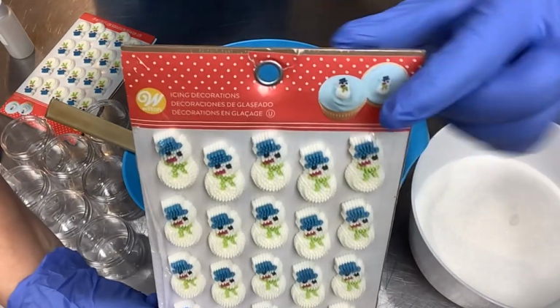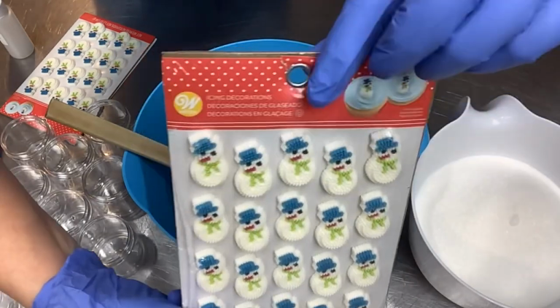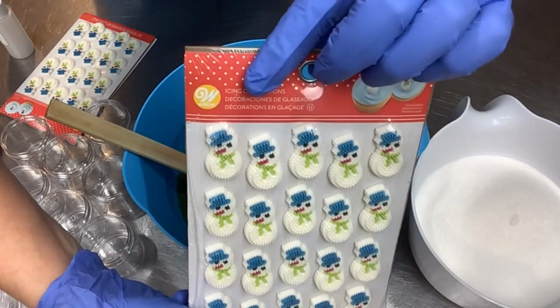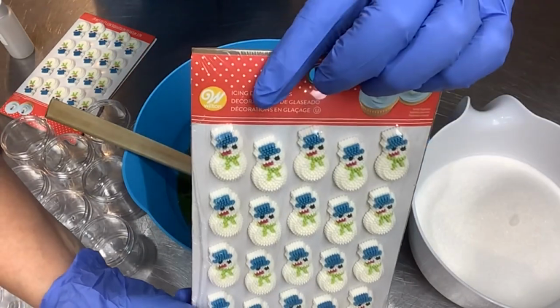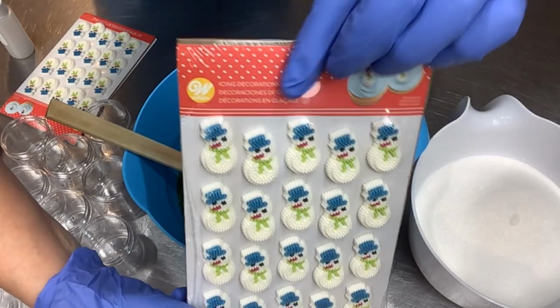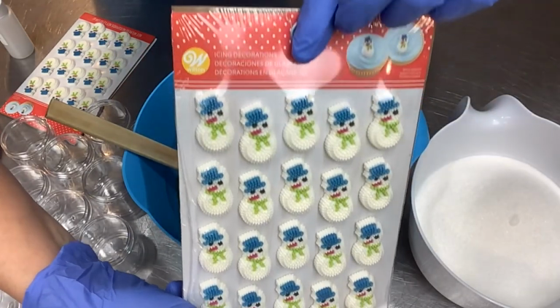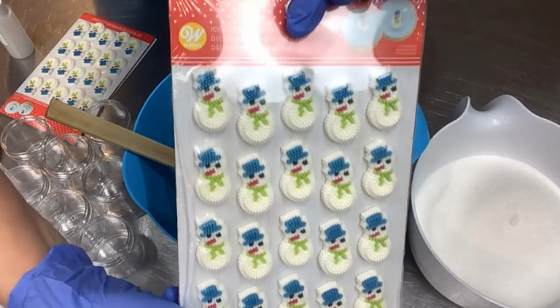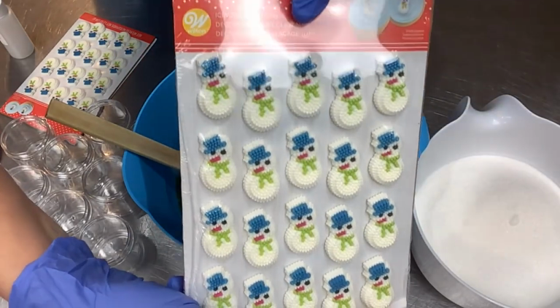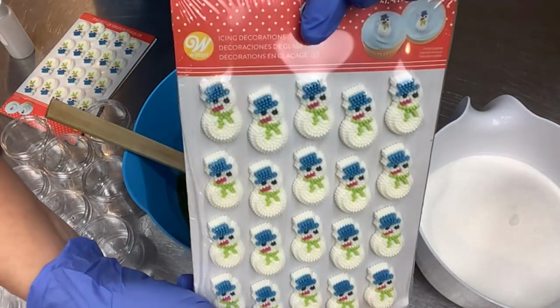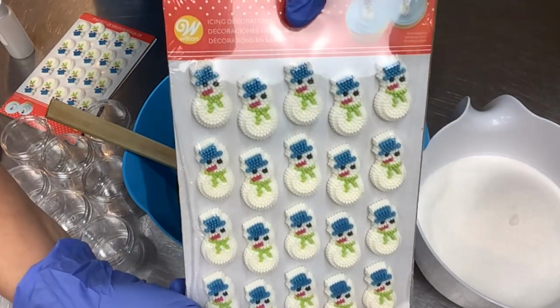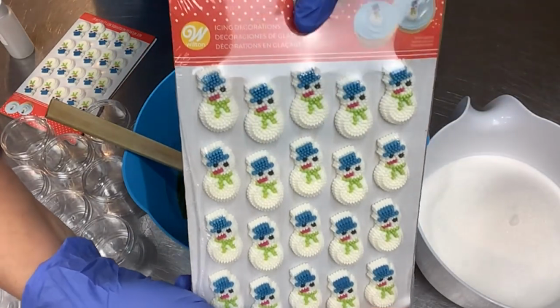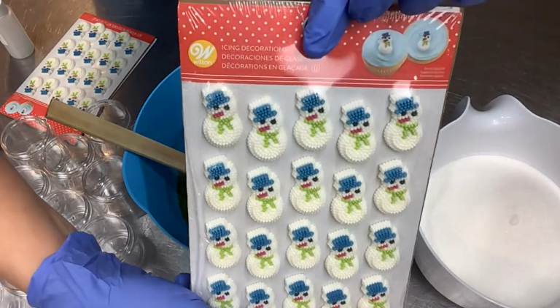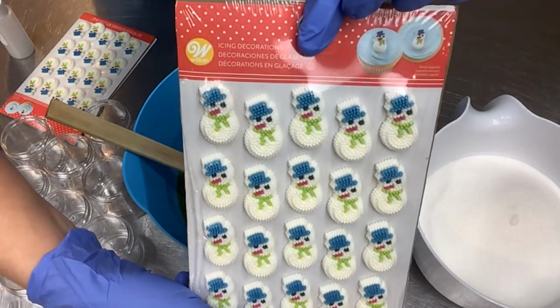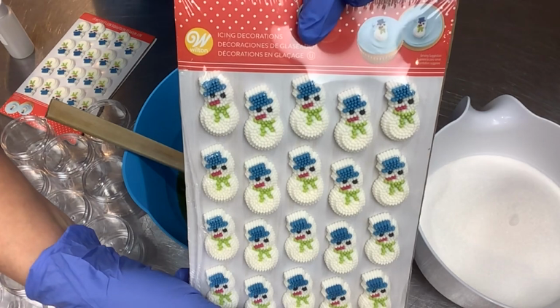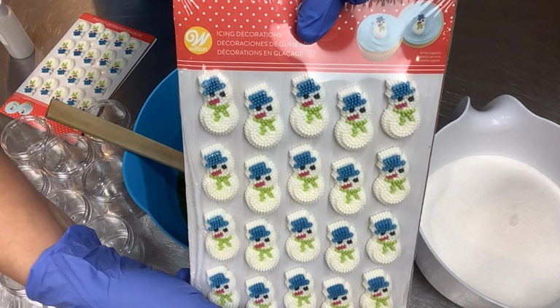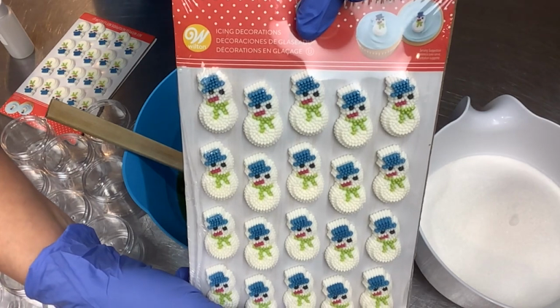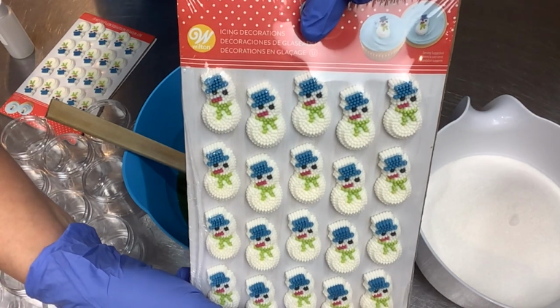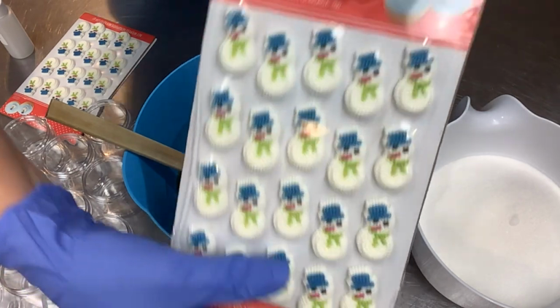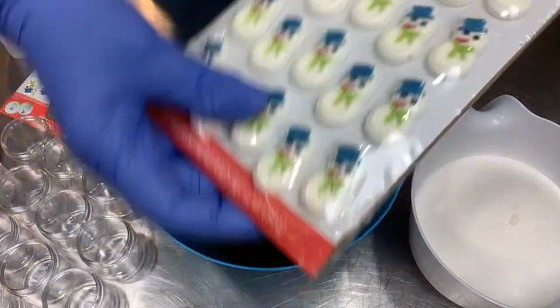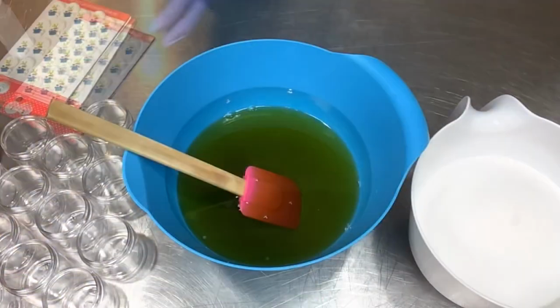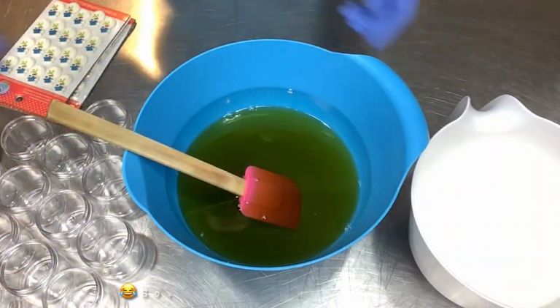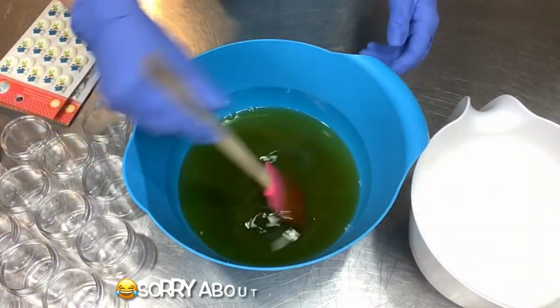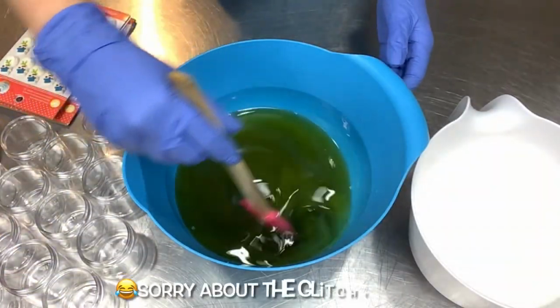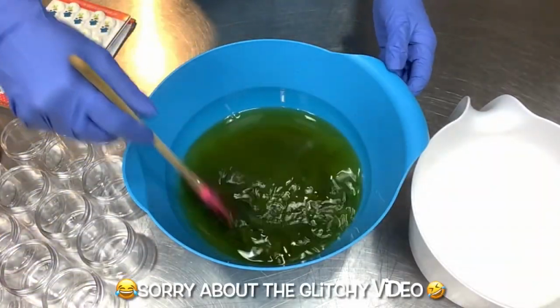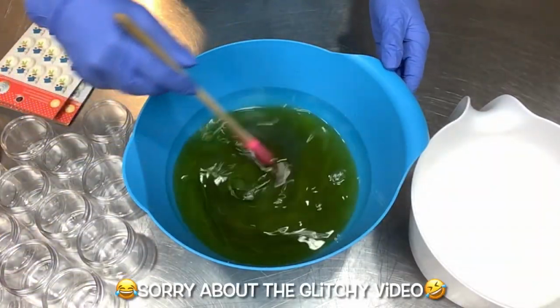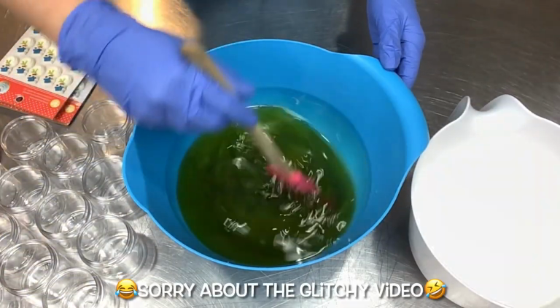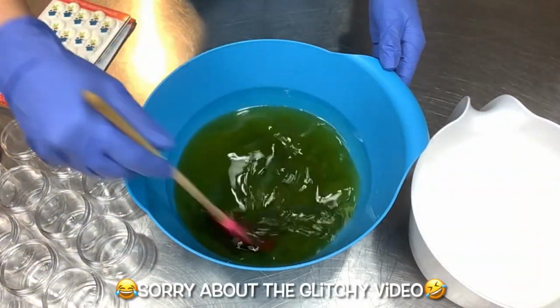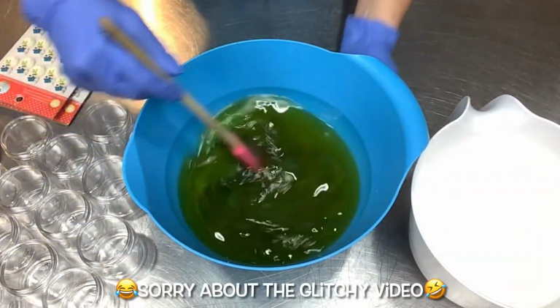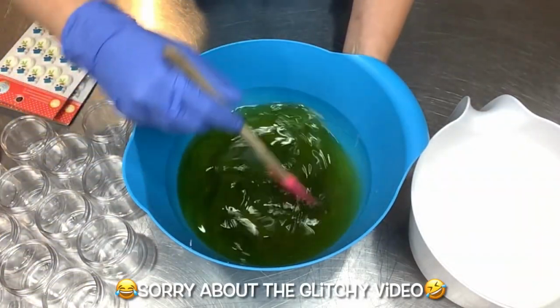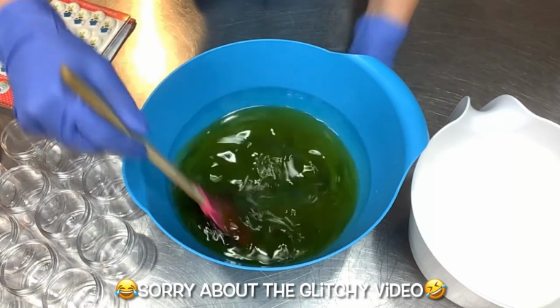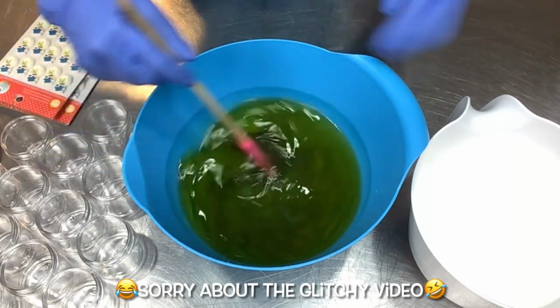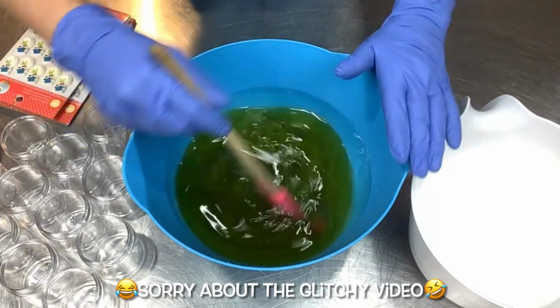Check out these little snowmen — these are Wilton sugar pearl snowmen, so they're just made out of sugar. They will dissolve, or you can pop them off. I just thought they were so cute and they went with the fragrance so well.